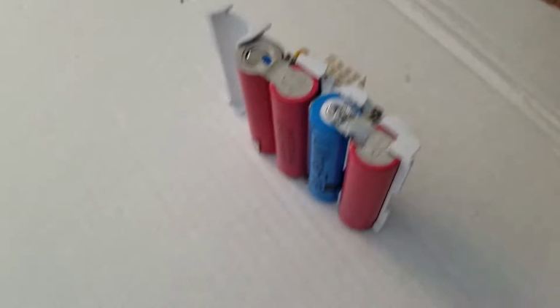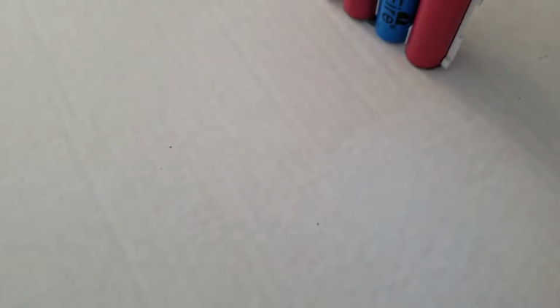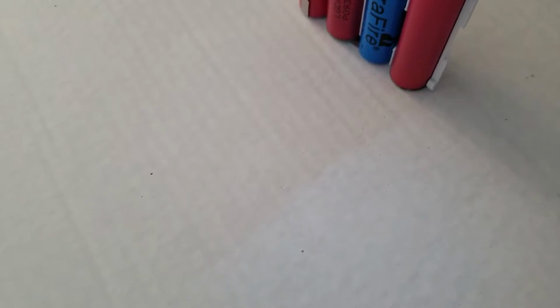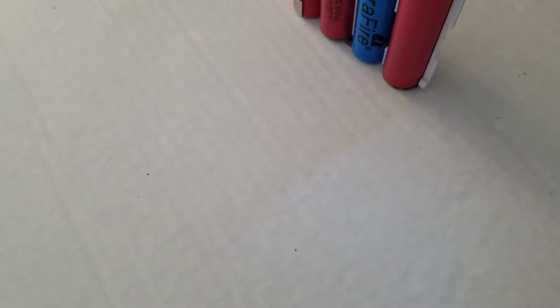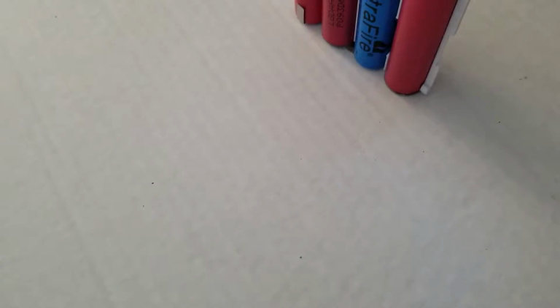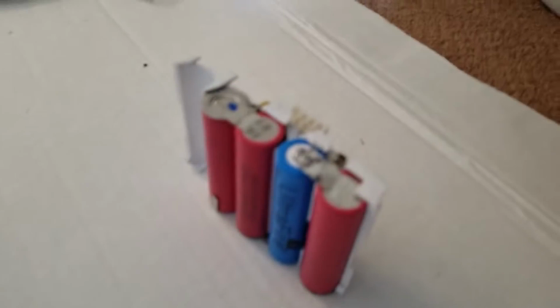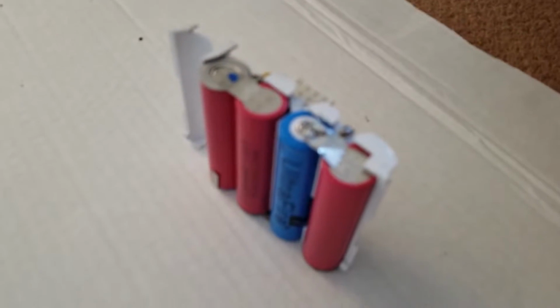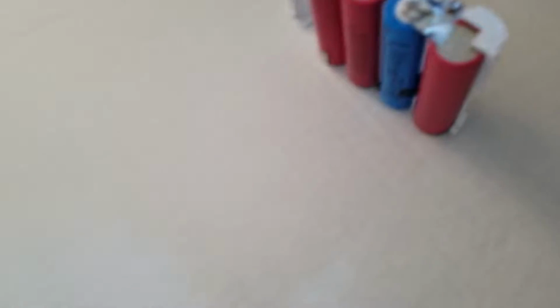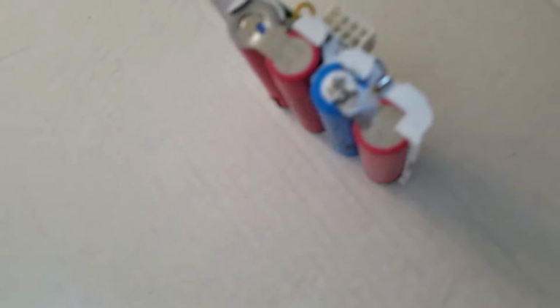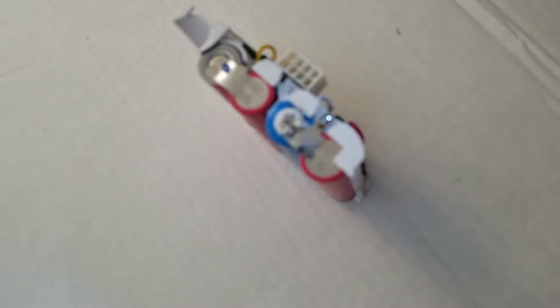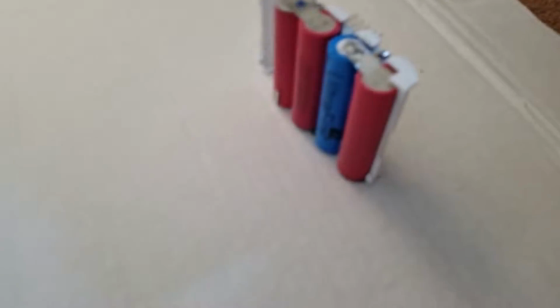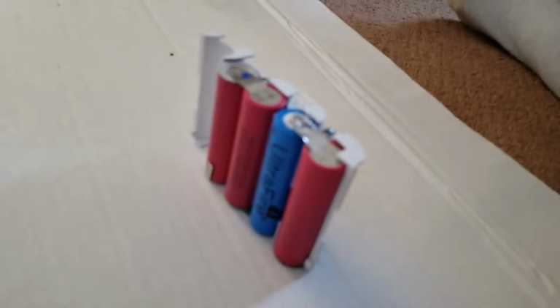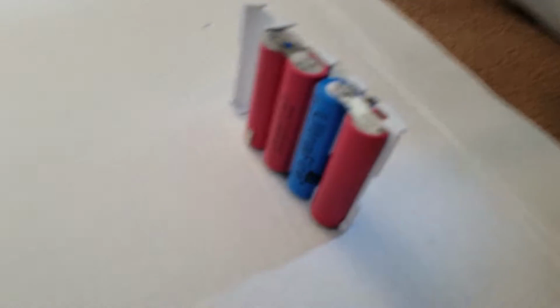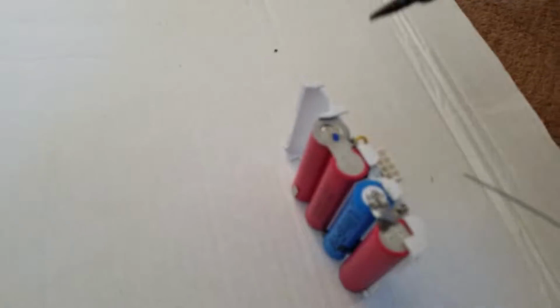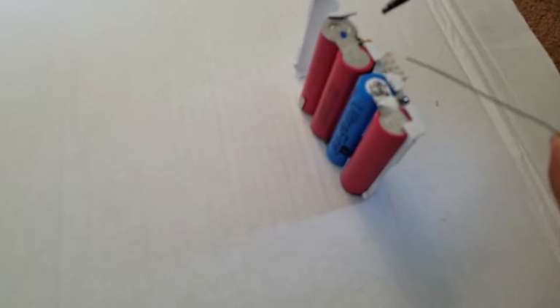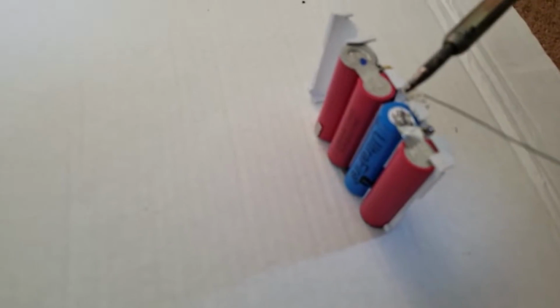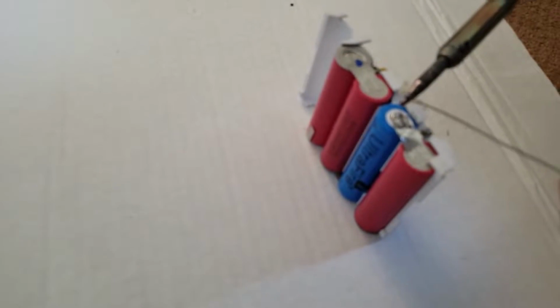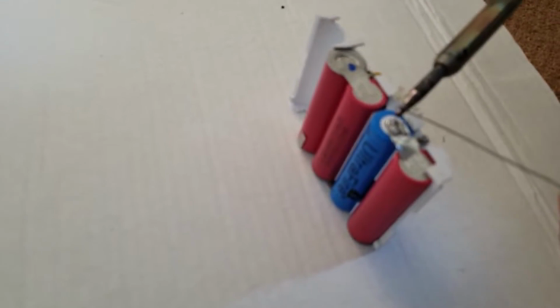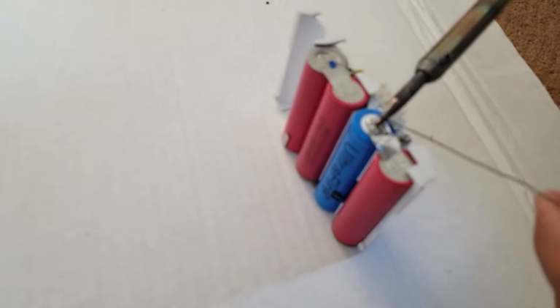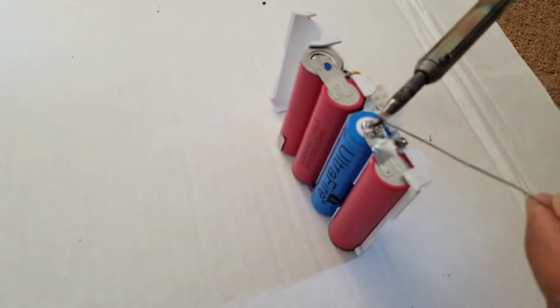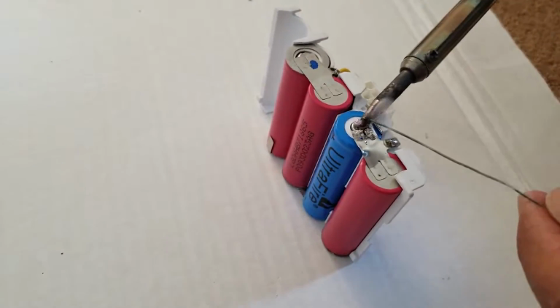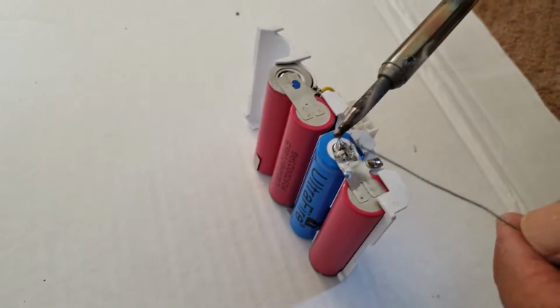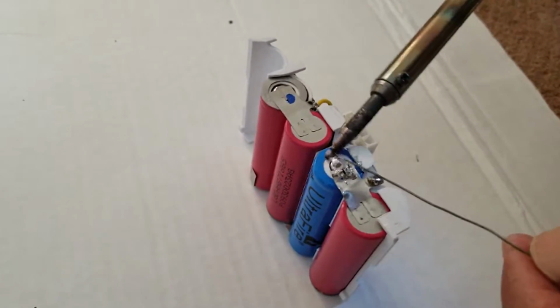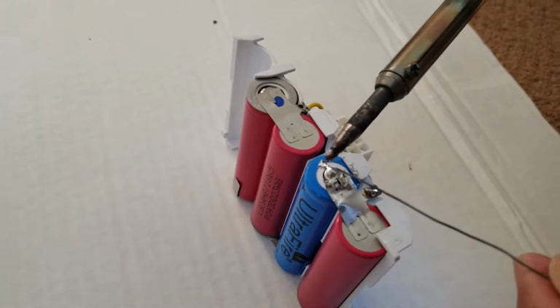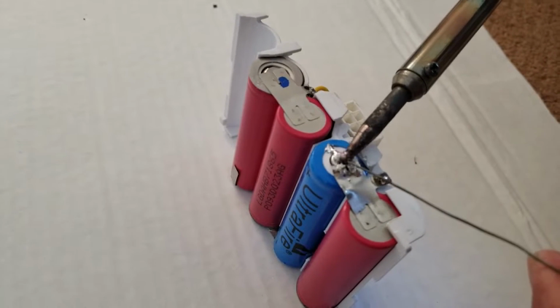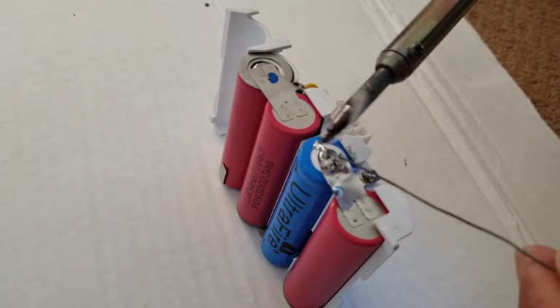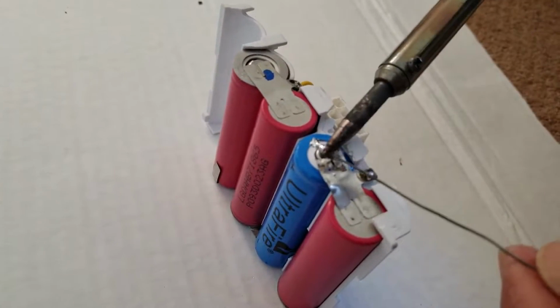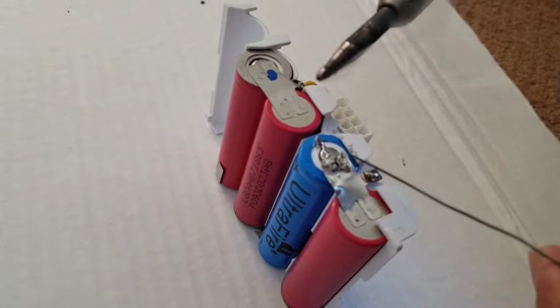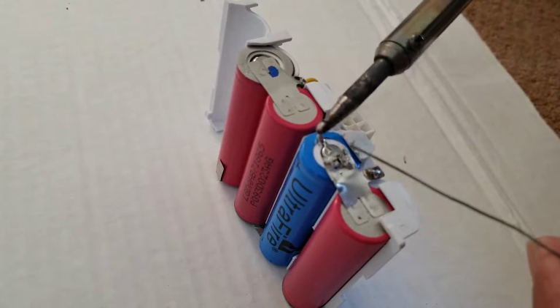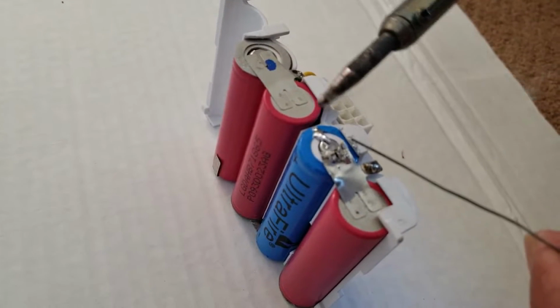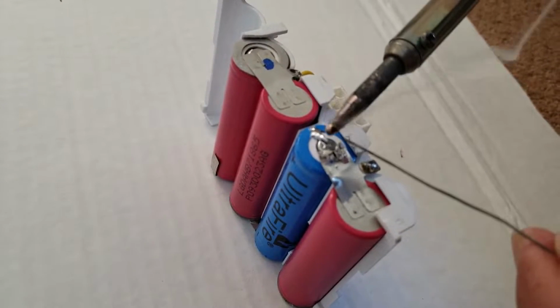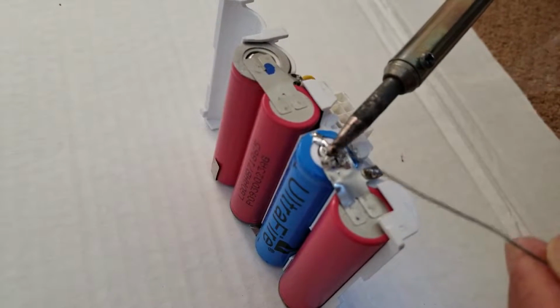So in the previous video on how to replace the battery in your Black & Decker vacuum, I talked about having to solder the ends, so I'm just showing you how to do that real quick.